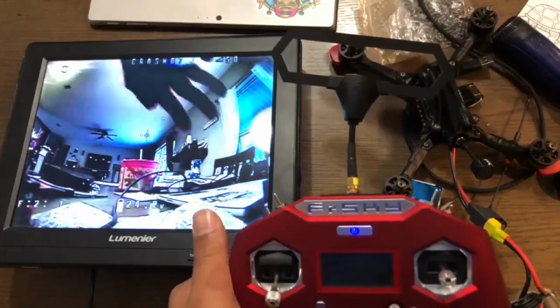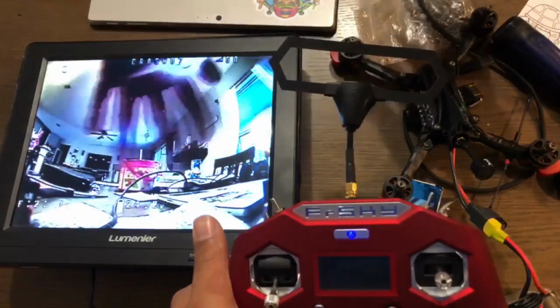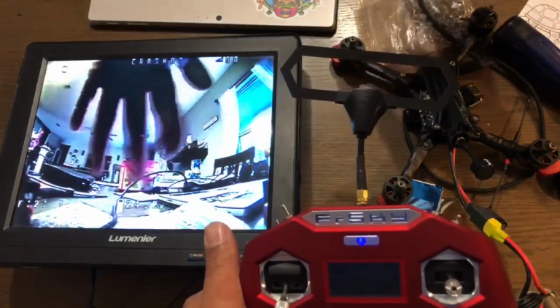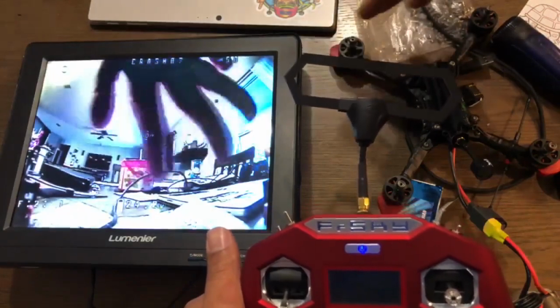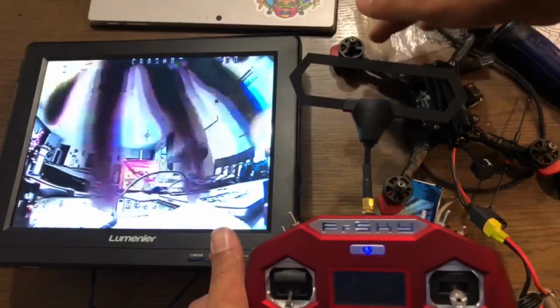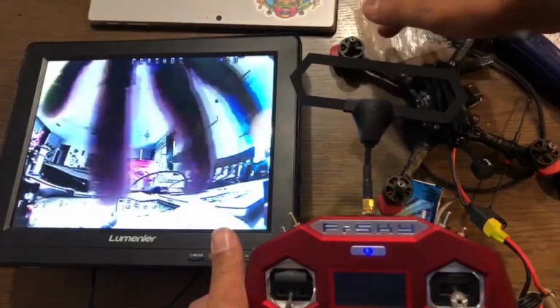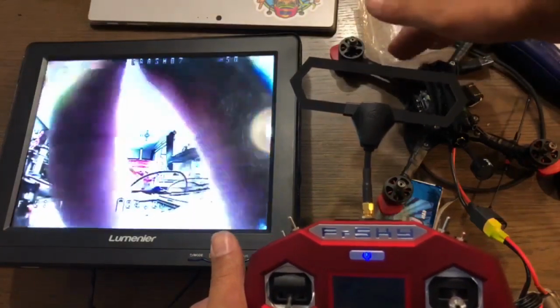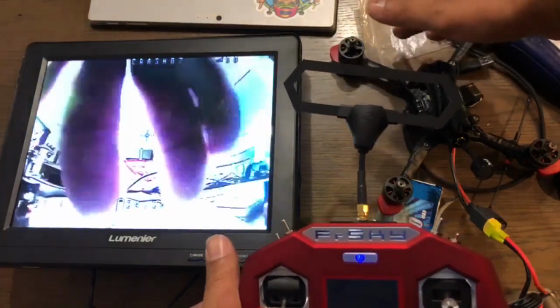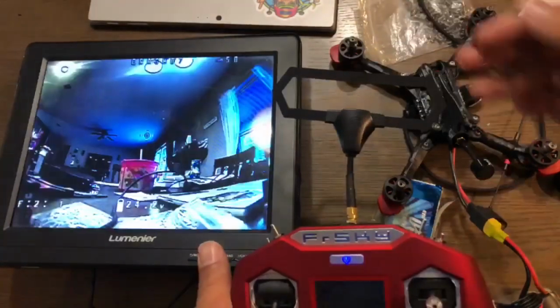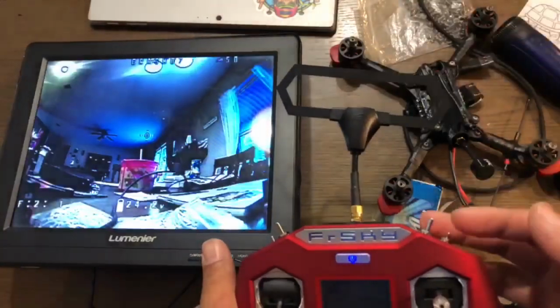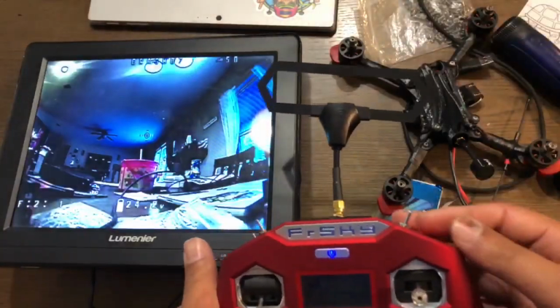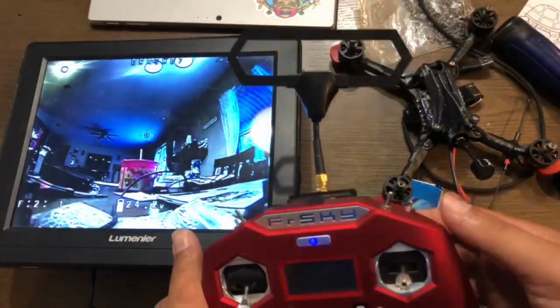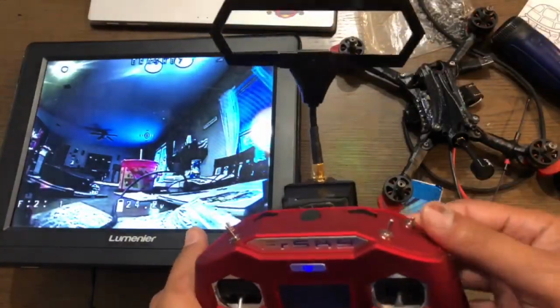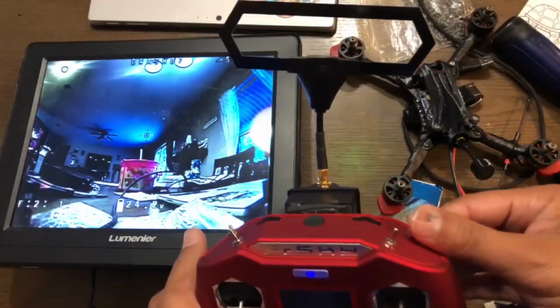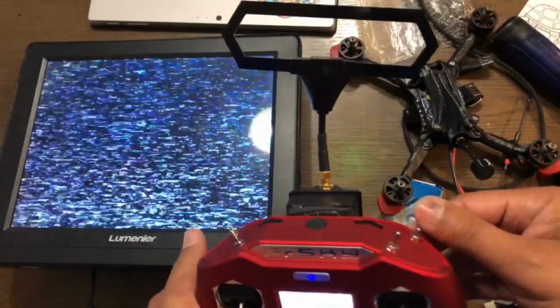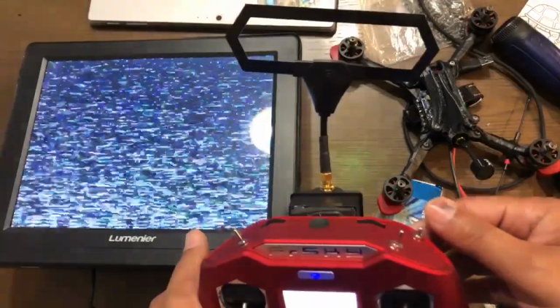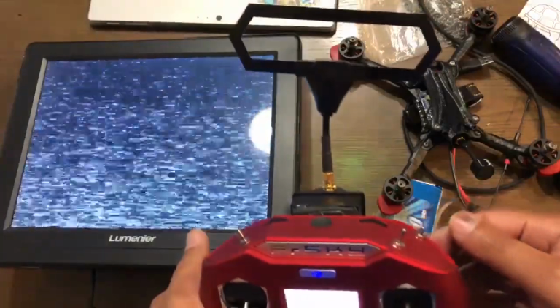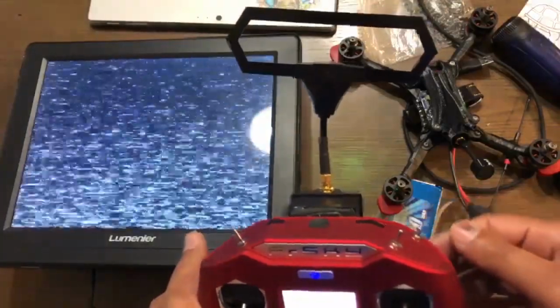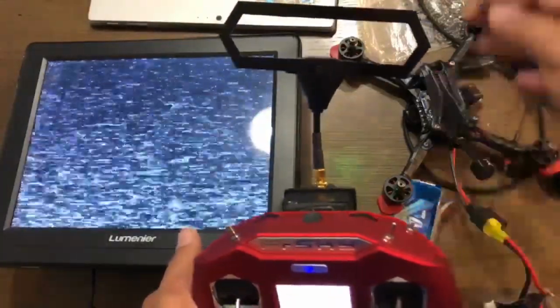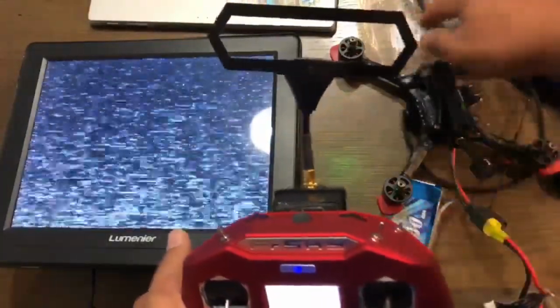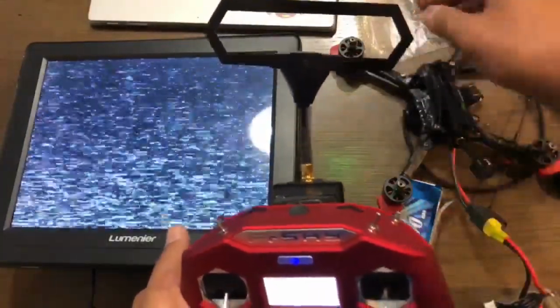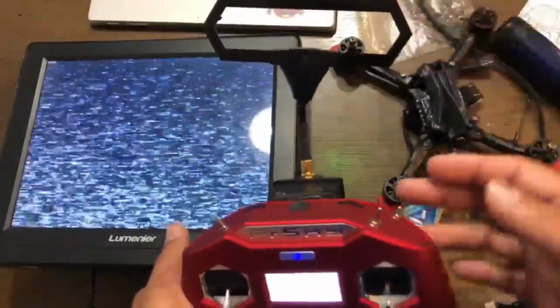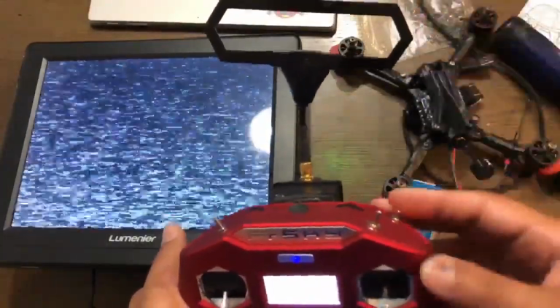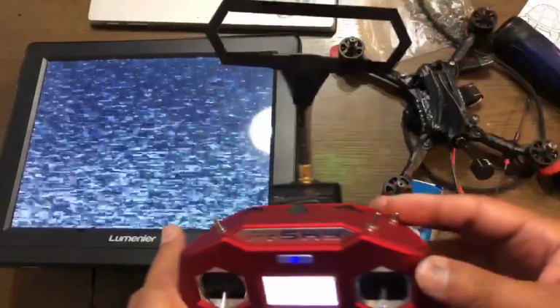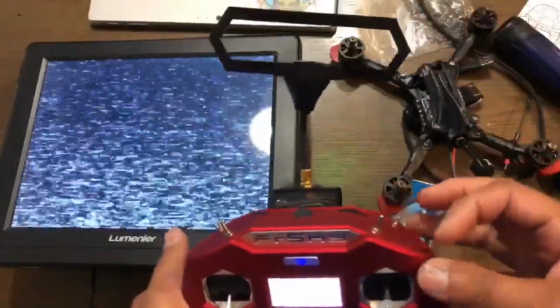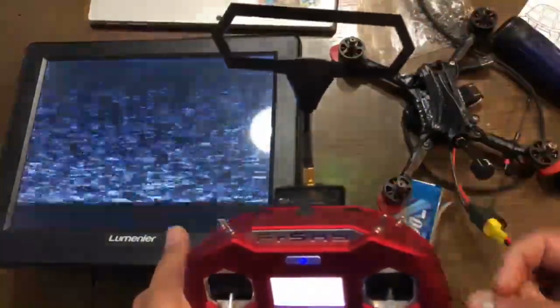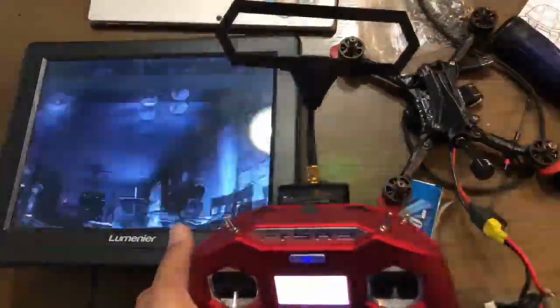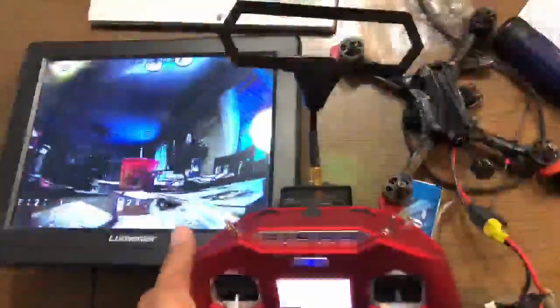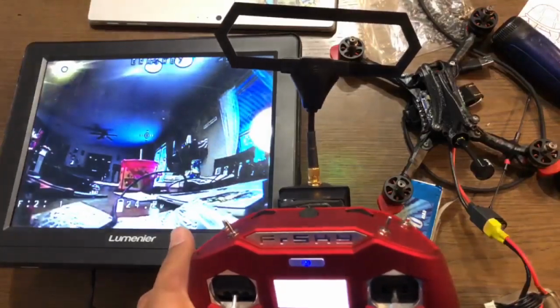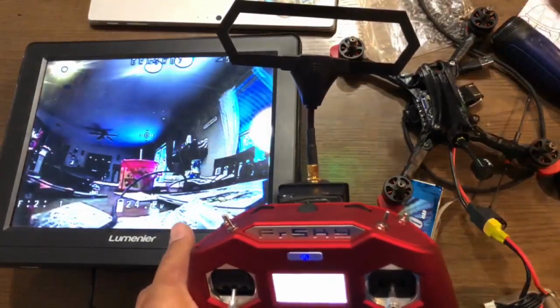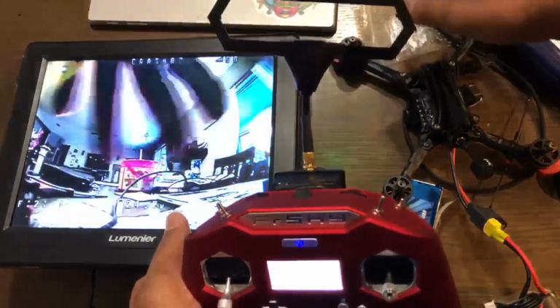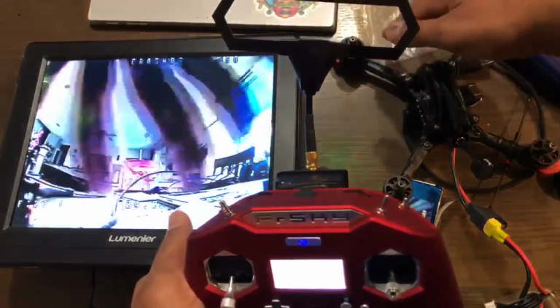Once you've got all that done and set up, this is what you'll be able to do with your VTX. Power off — no longer emitting a signal. Power on — ready to rock and roll.